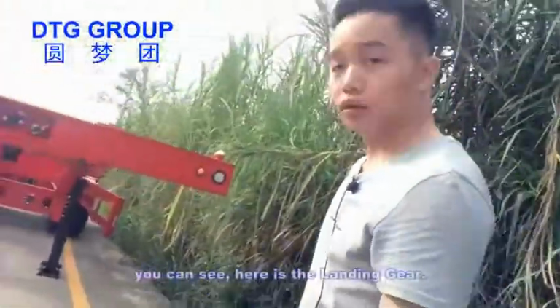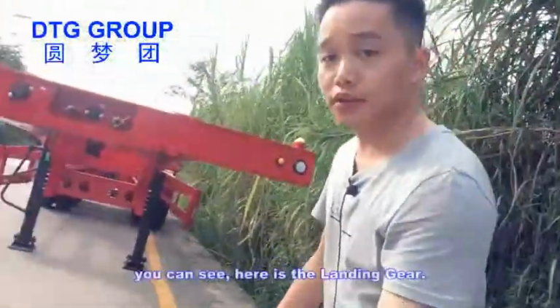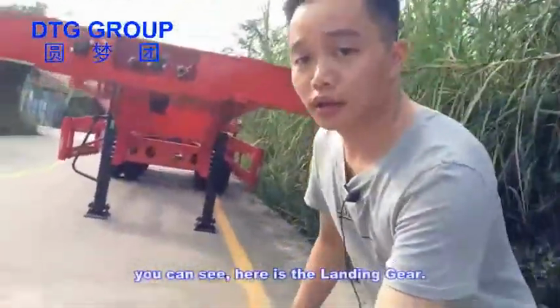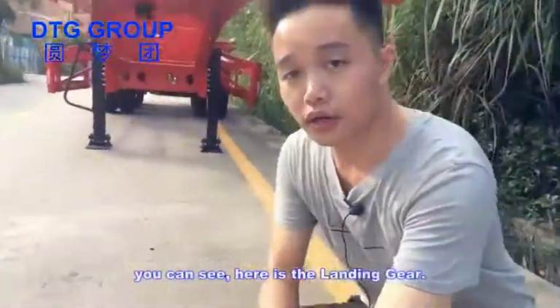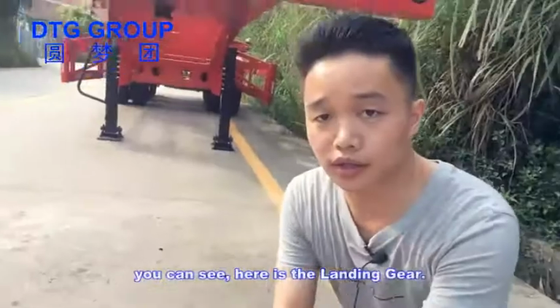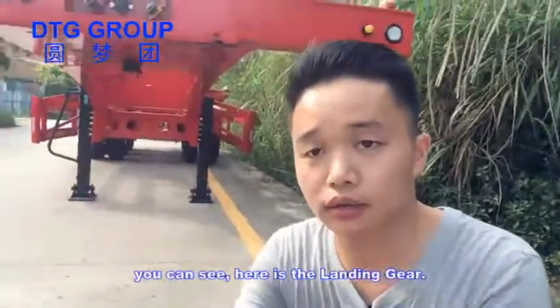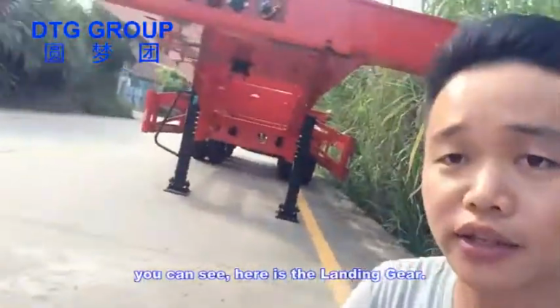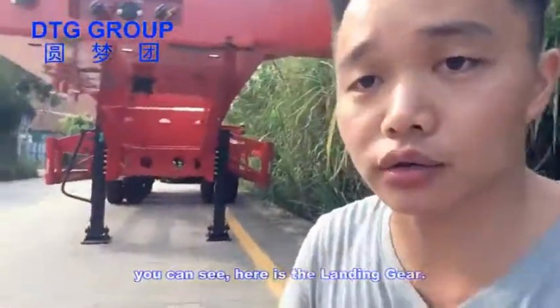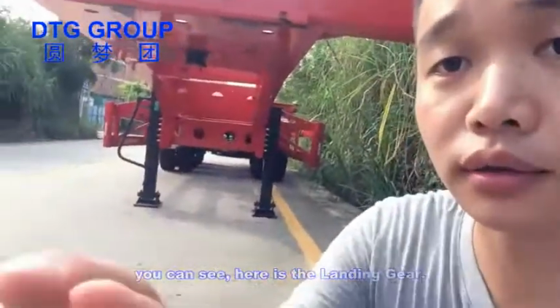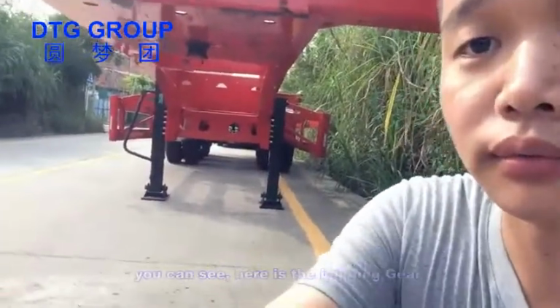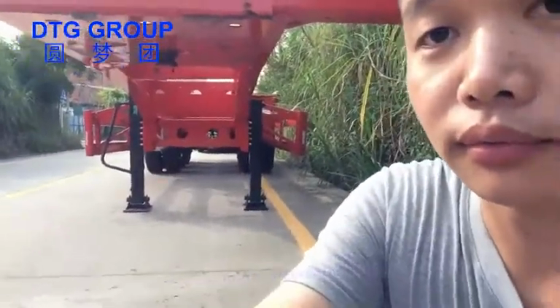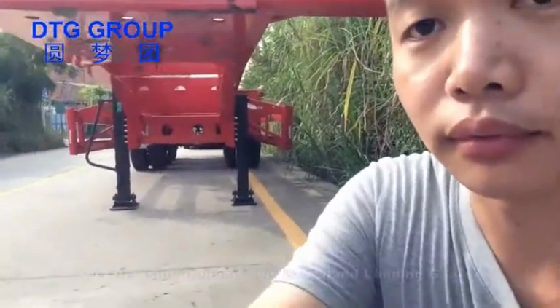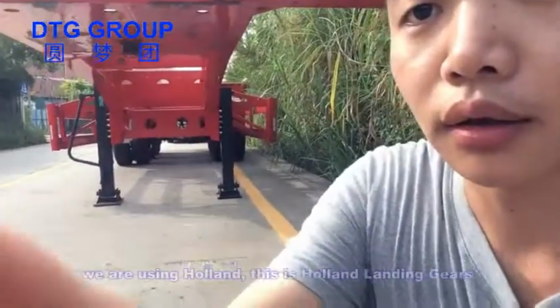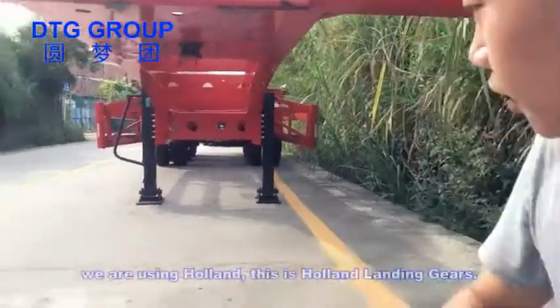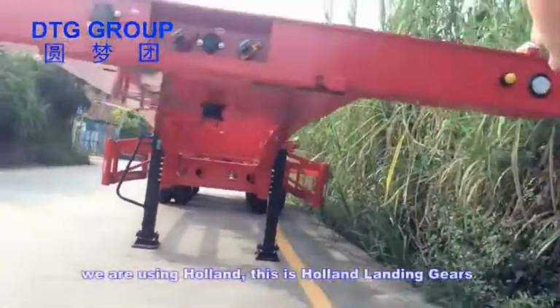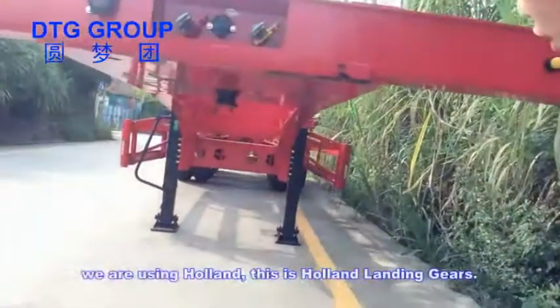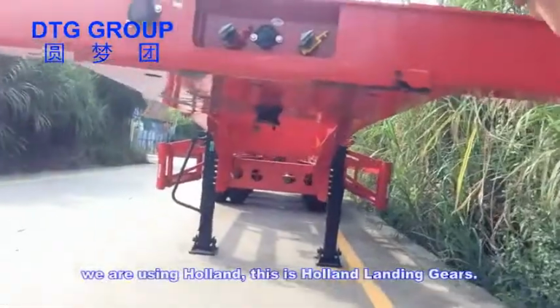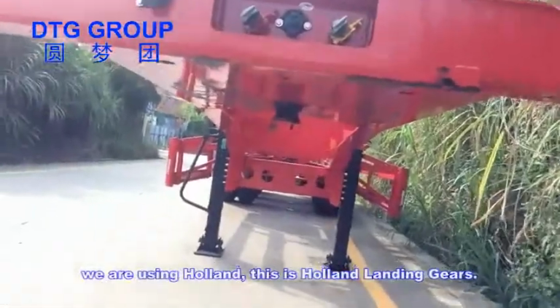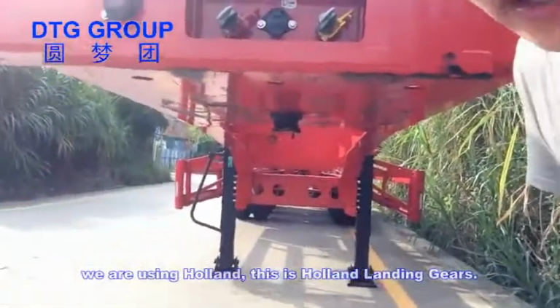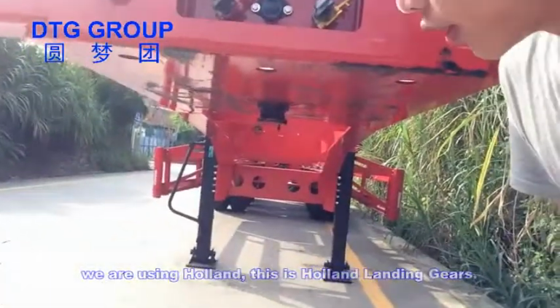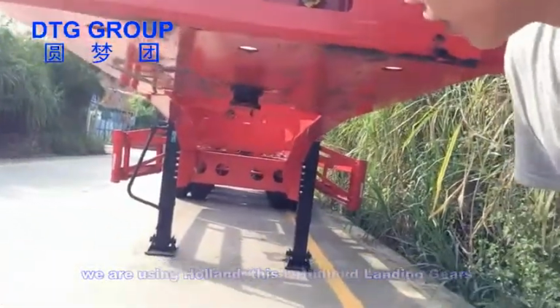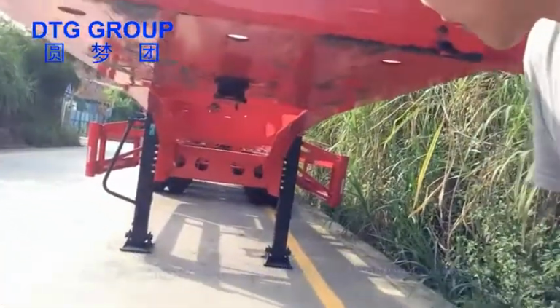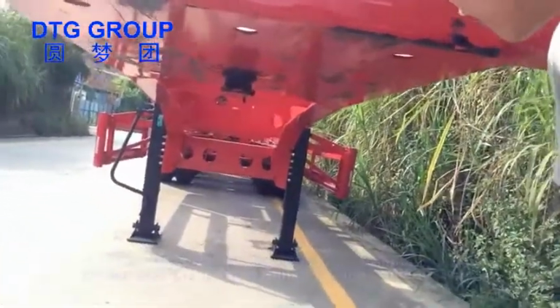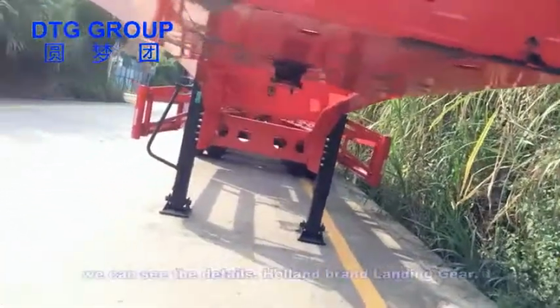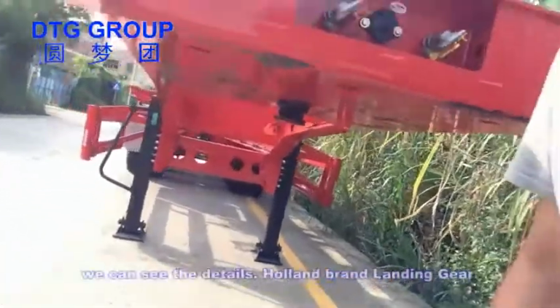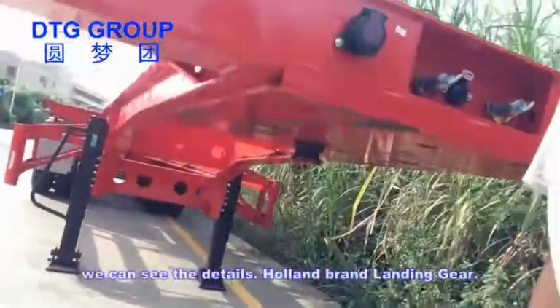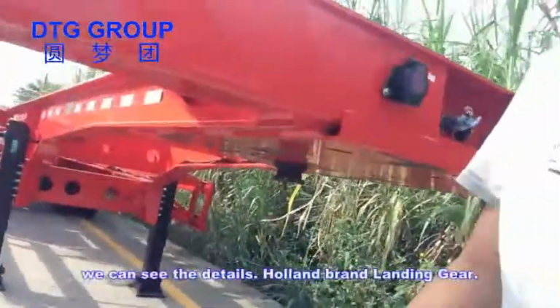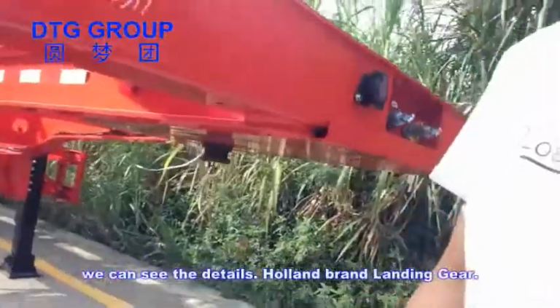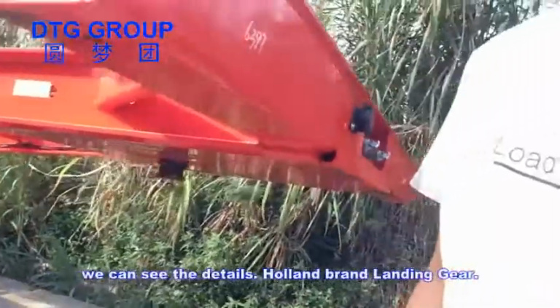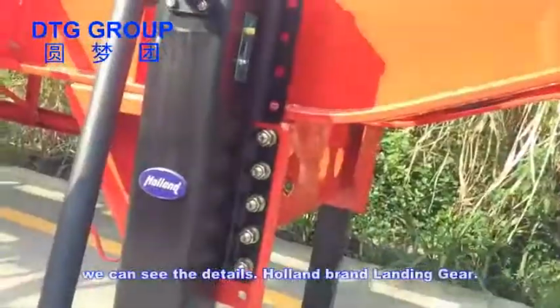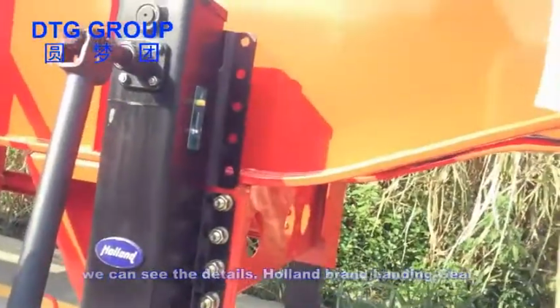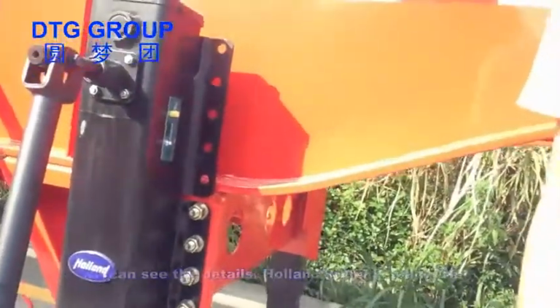You can see here are the landing gears. We are using Holland — this is Holland landing gears. We can see the details. Holland brand landing gears.